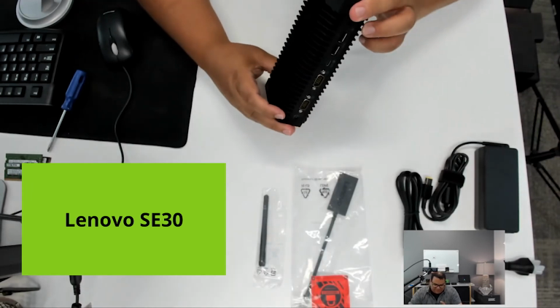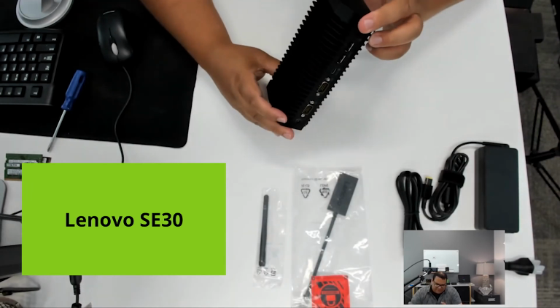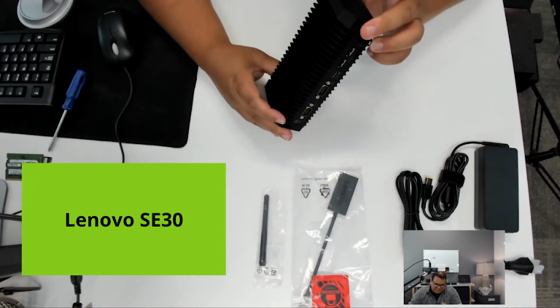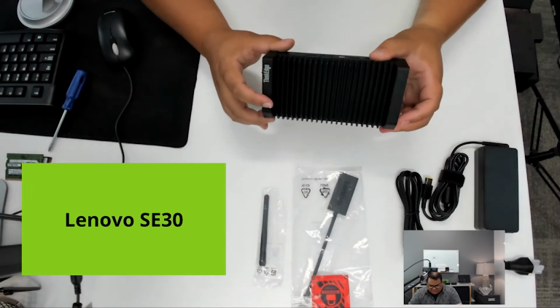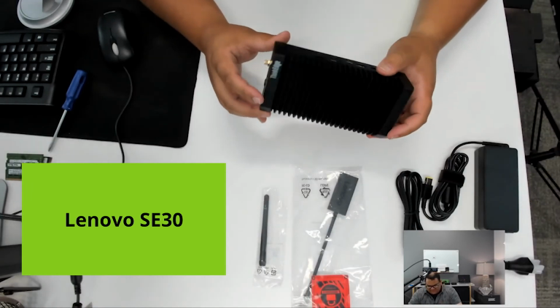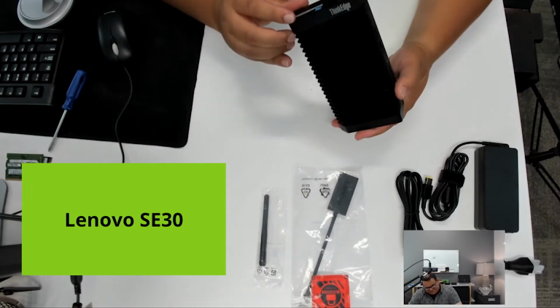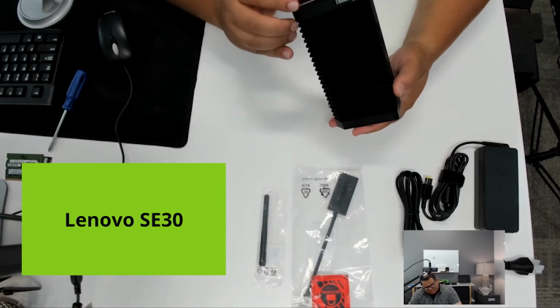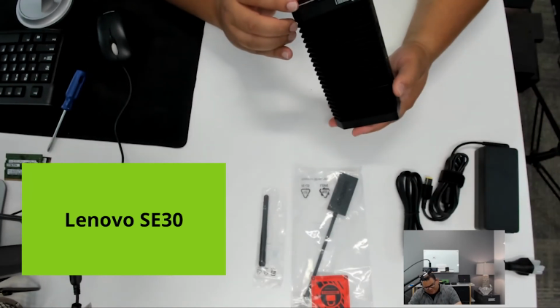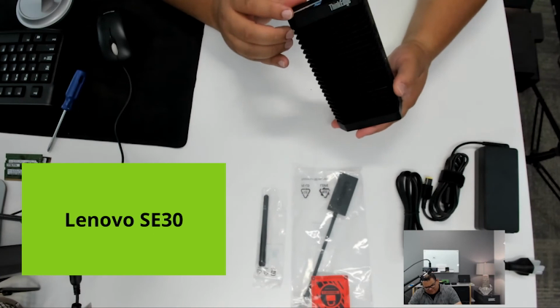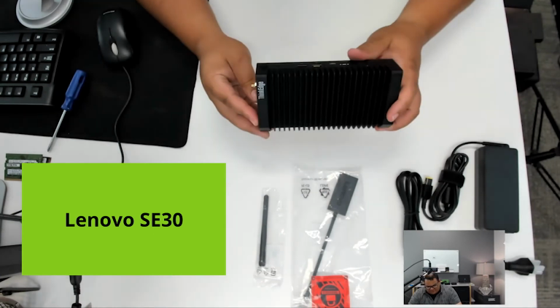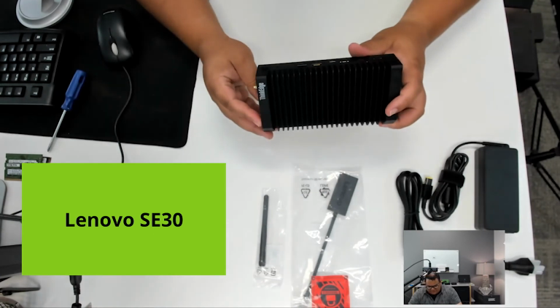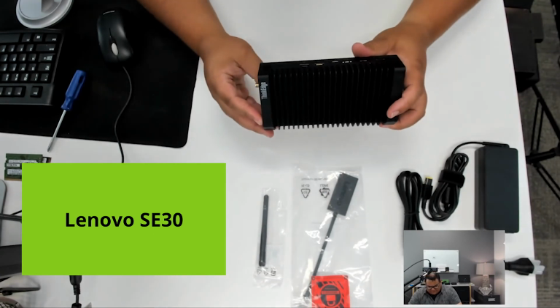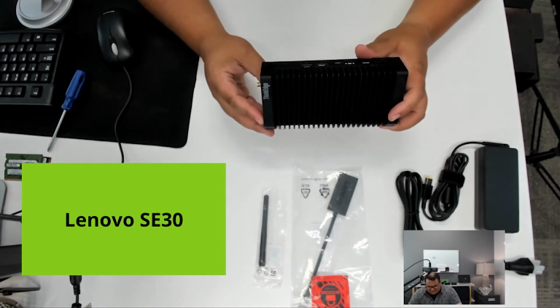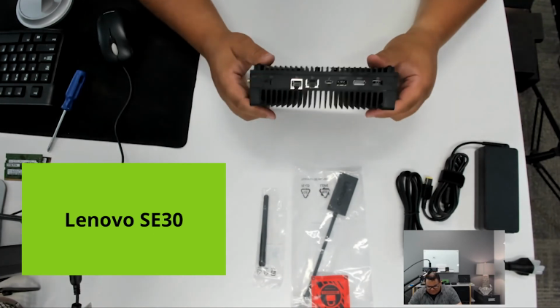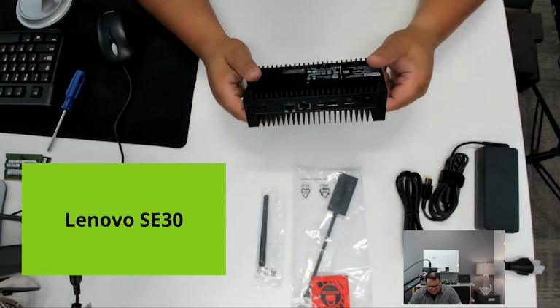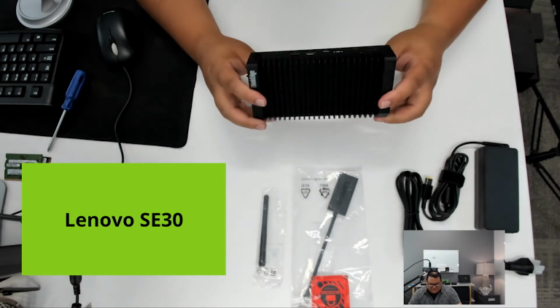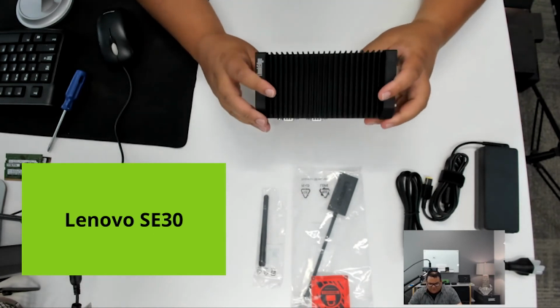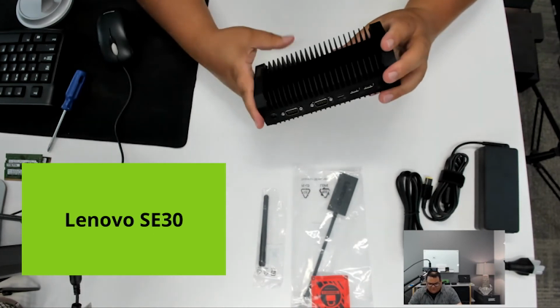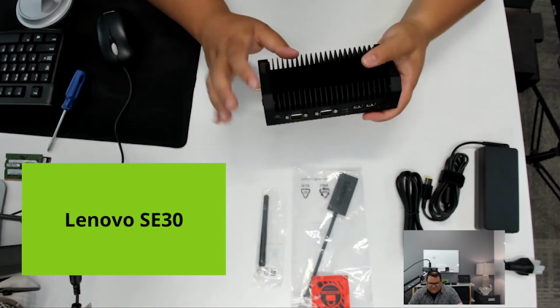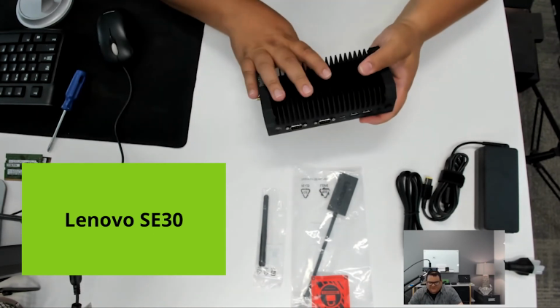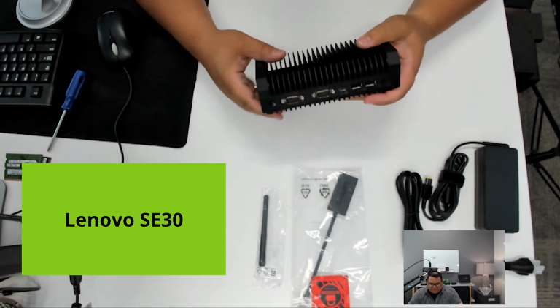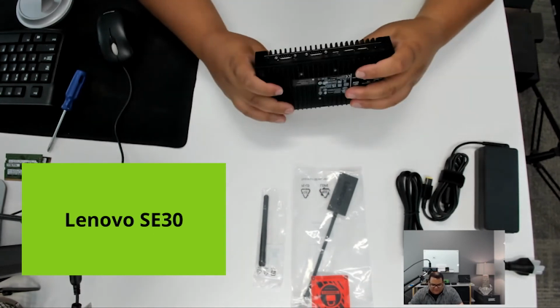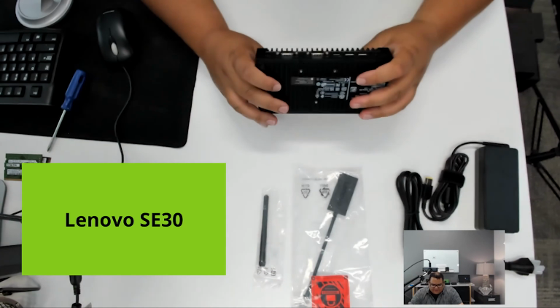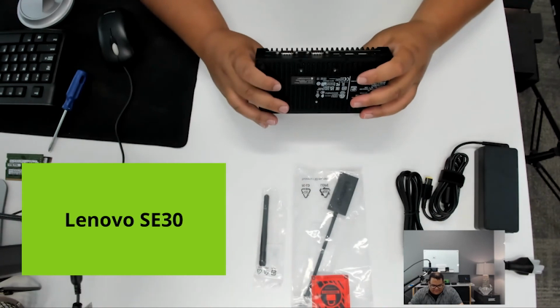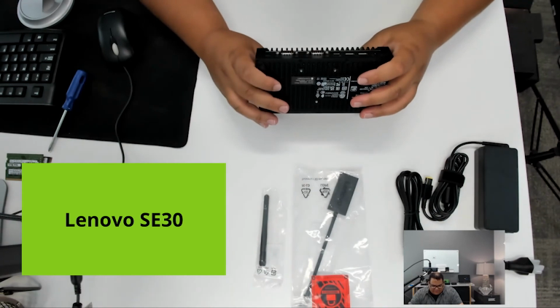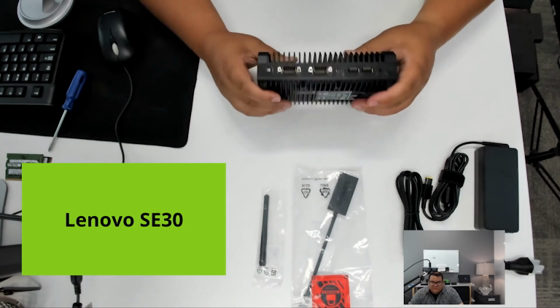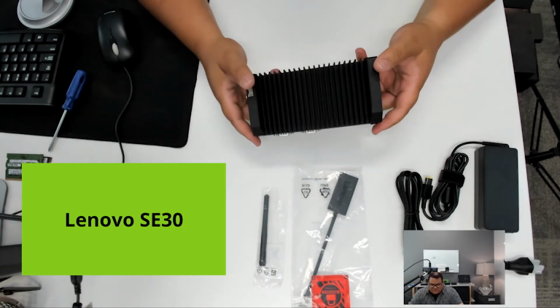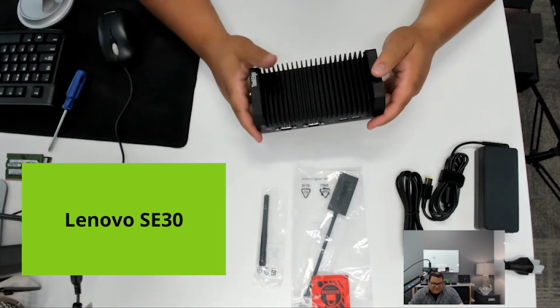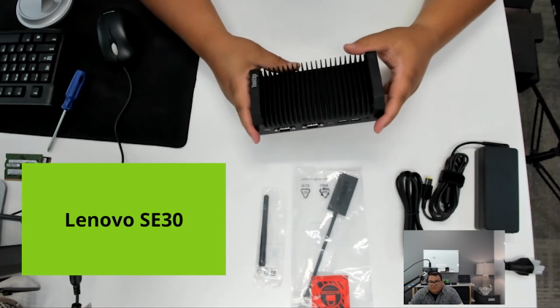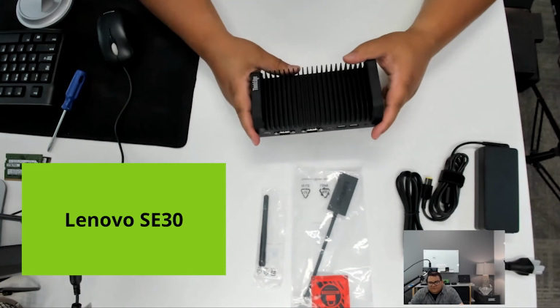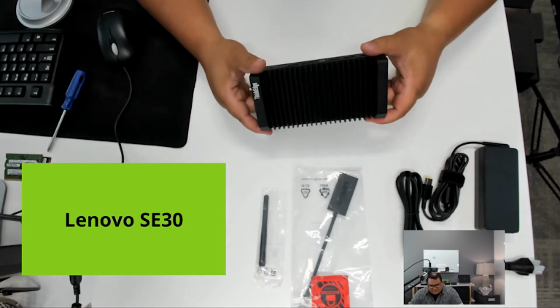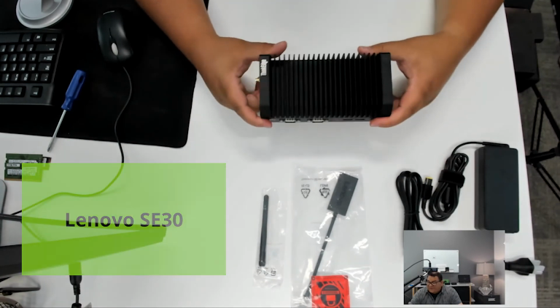Definitely reach out with any questions on this. This is one of the neatest wide-temp units I've seen in a number of years from a size standpoint, as well as system specs and performance. Thank you.